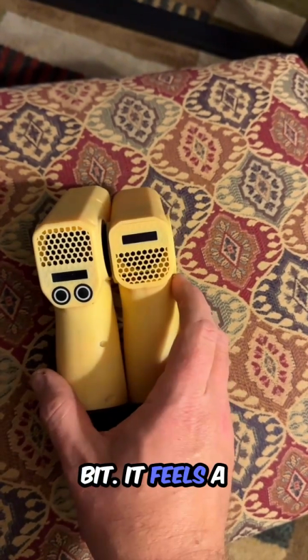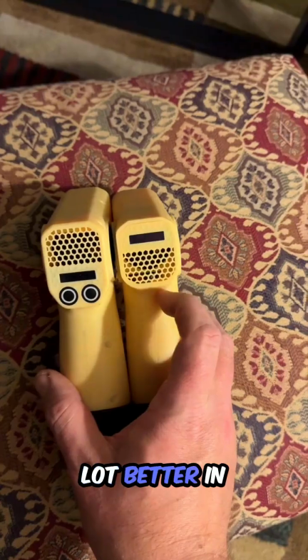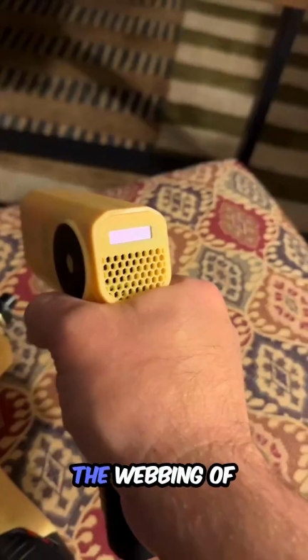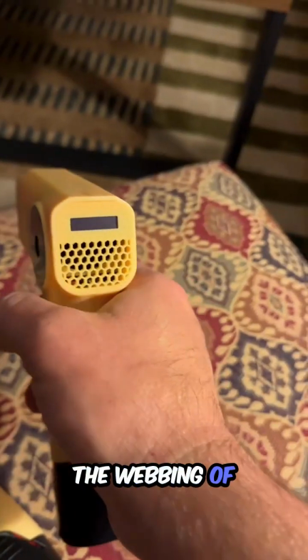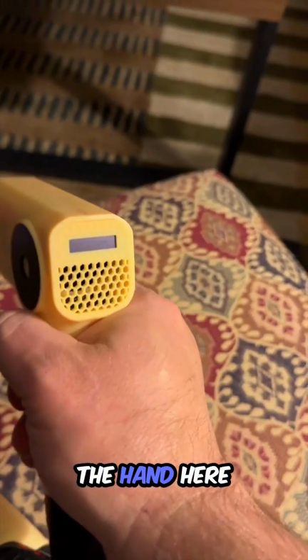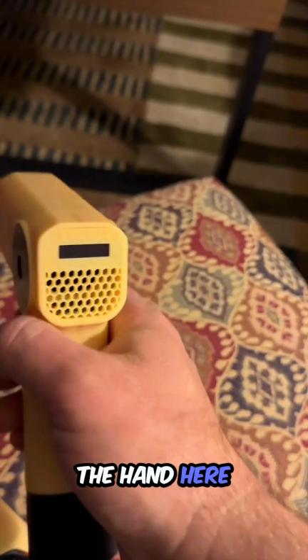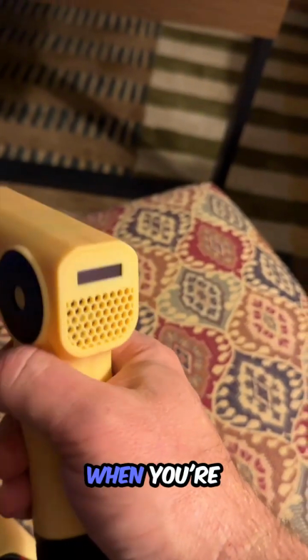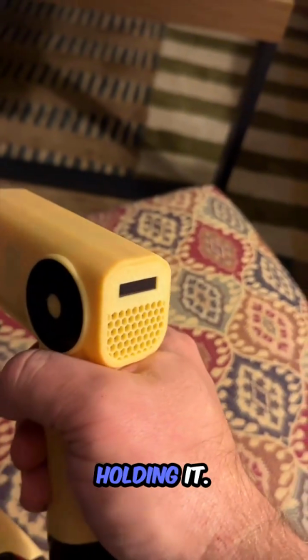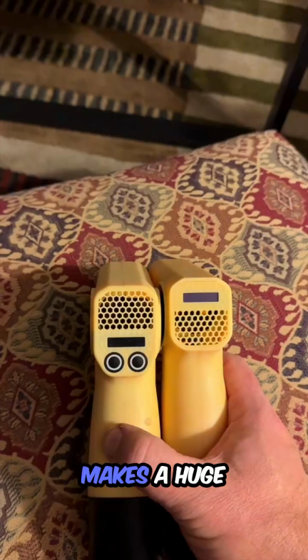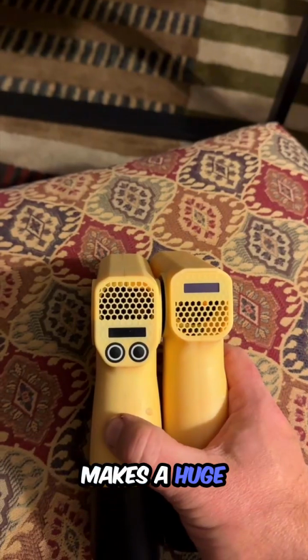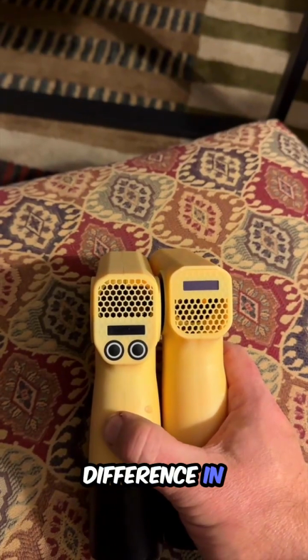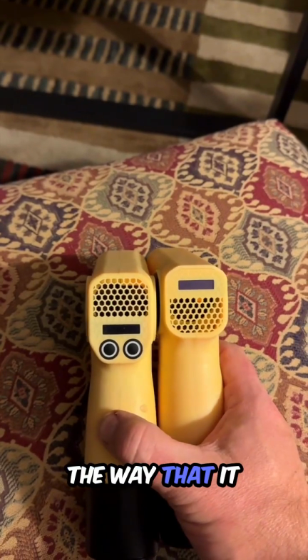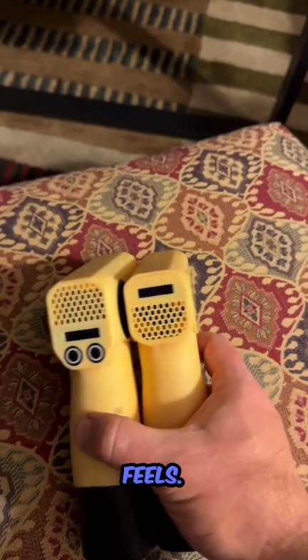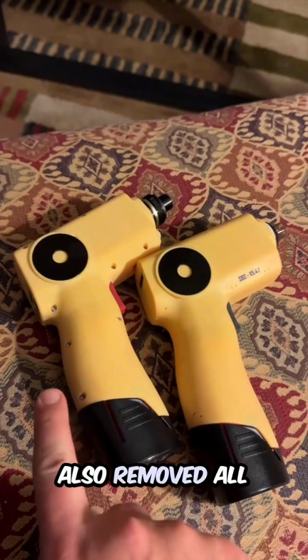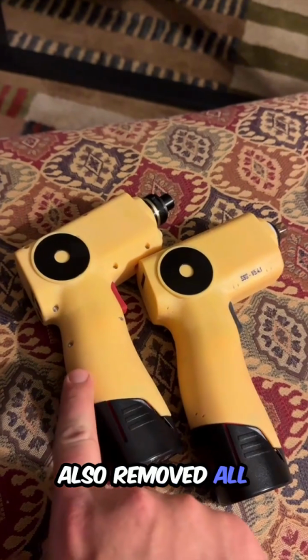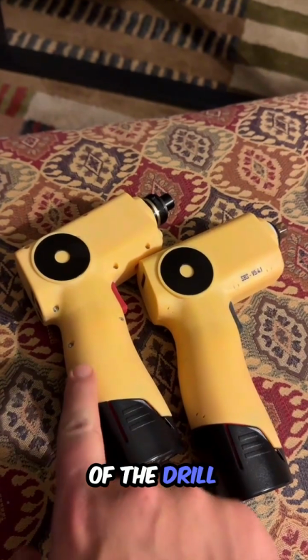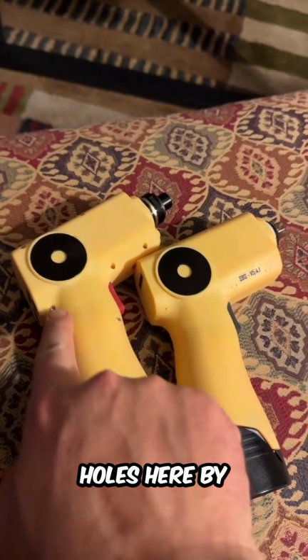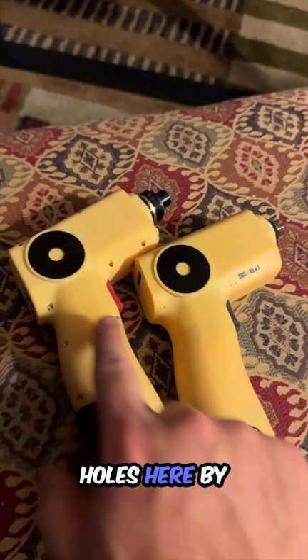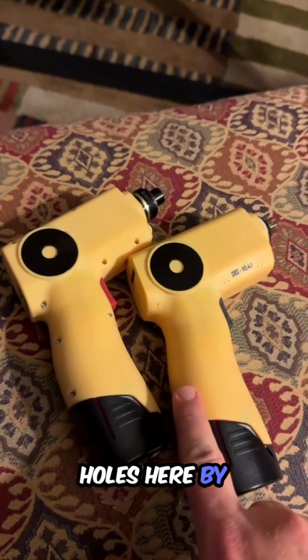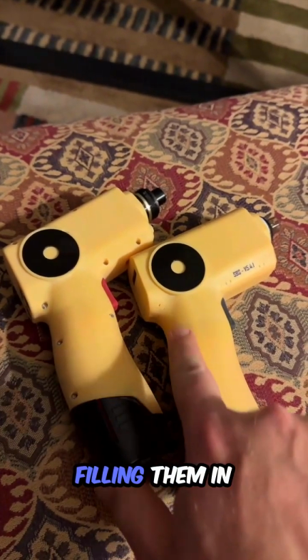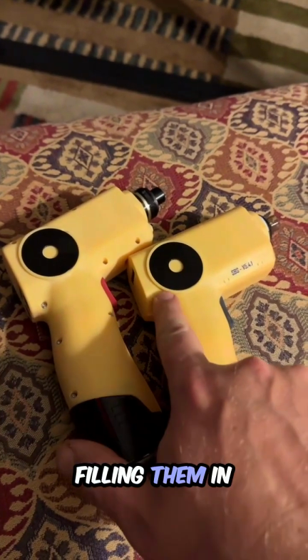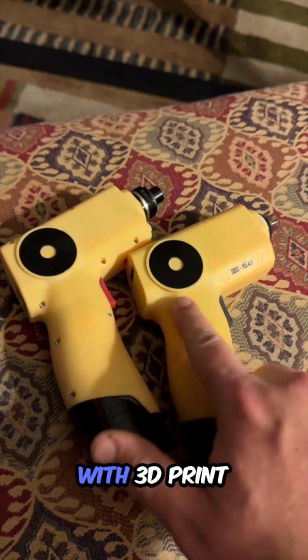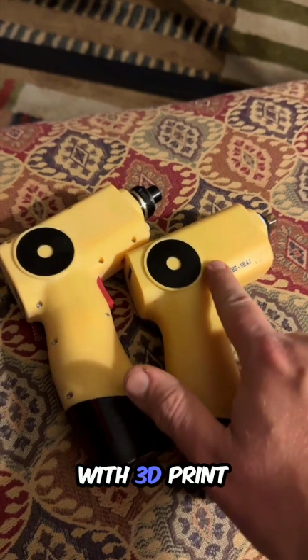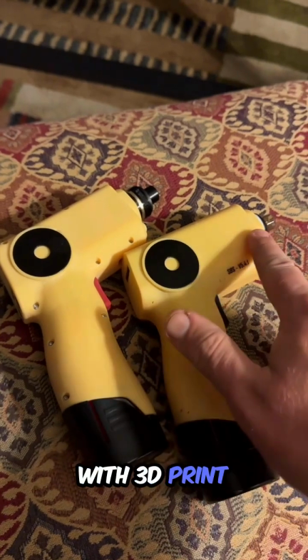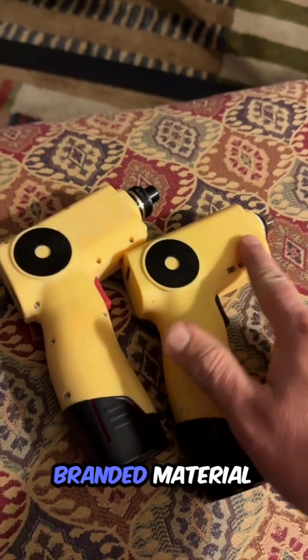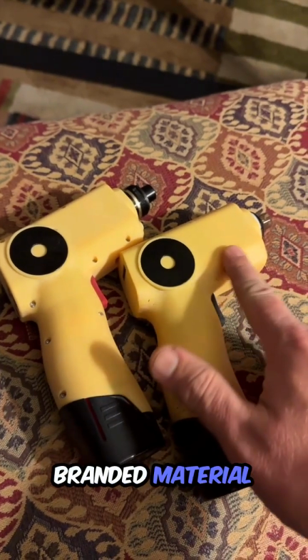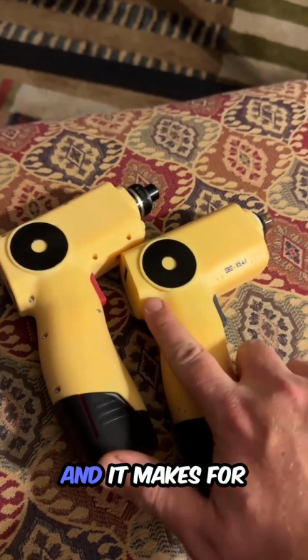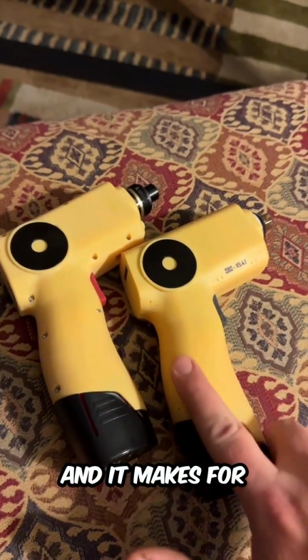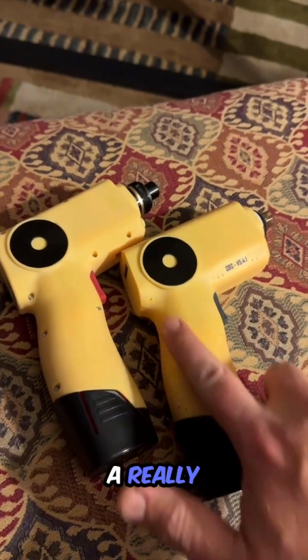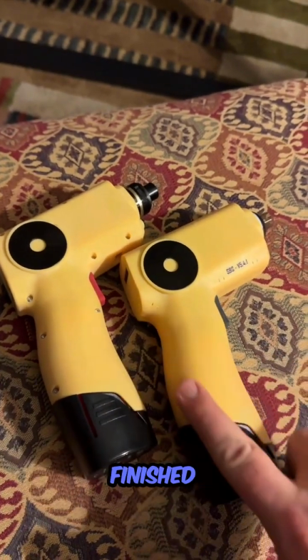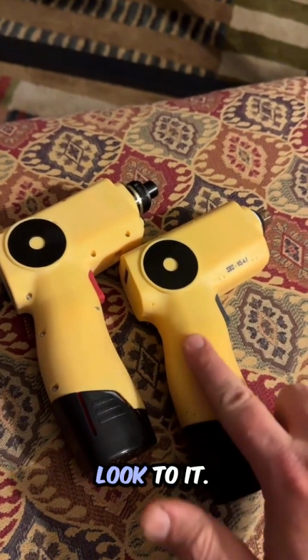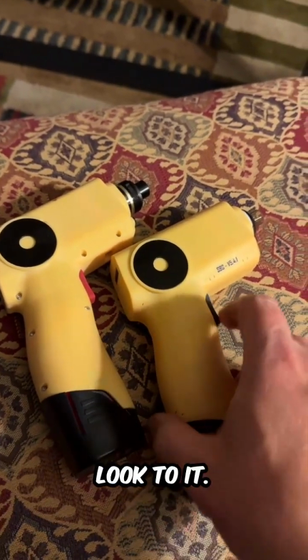It feels a lot better in the webbing of the hand here when you're holding it. It makes a huge difference in the way that it feels. Also removed all the drill holes here by filling them in with 3D printed material, and it makes for a really finished look to it.